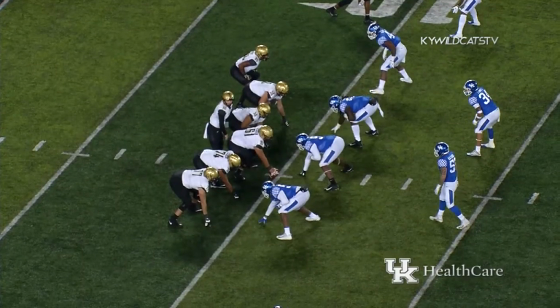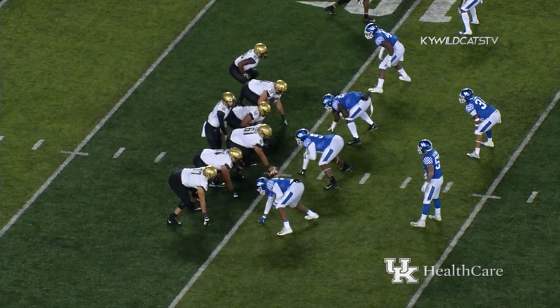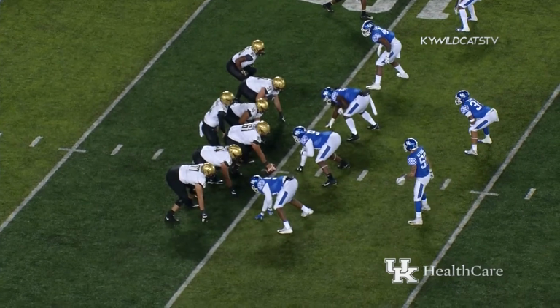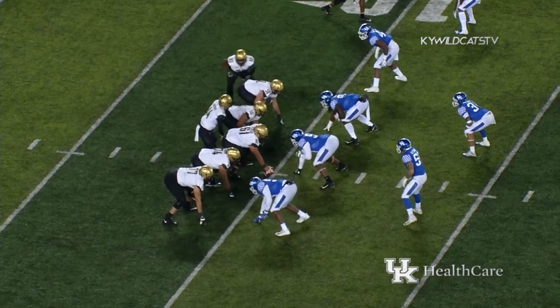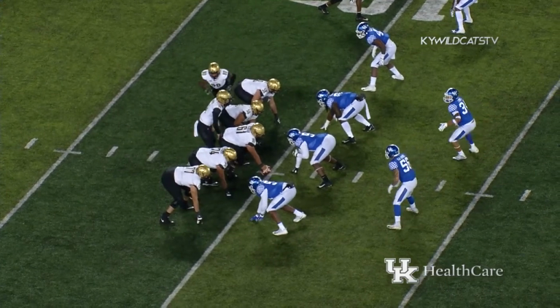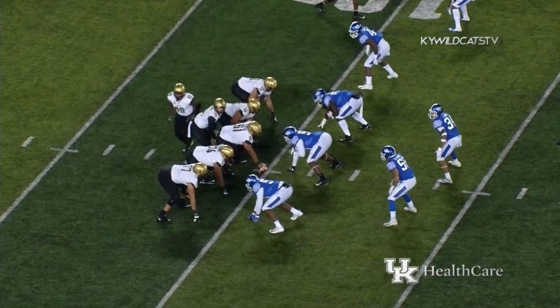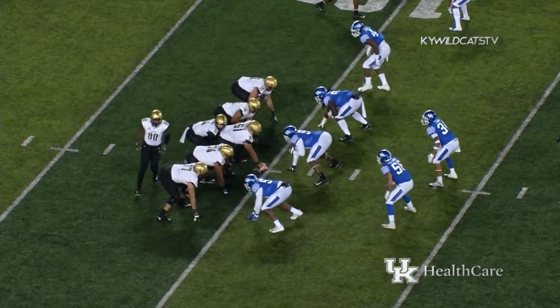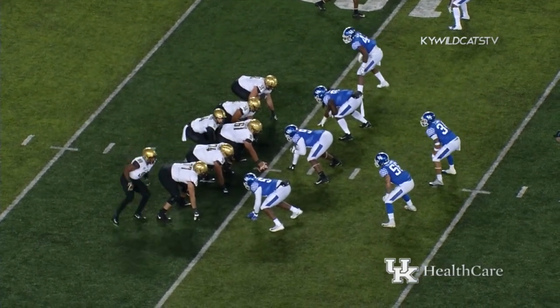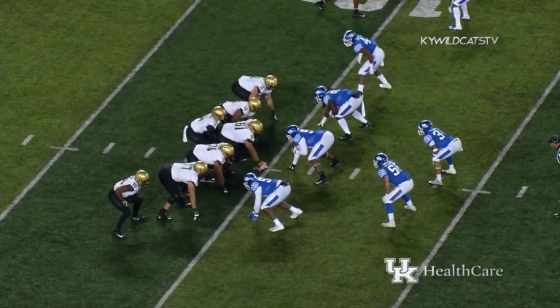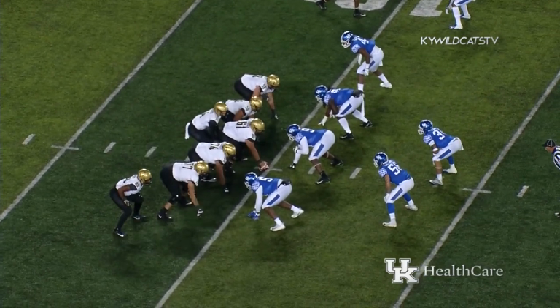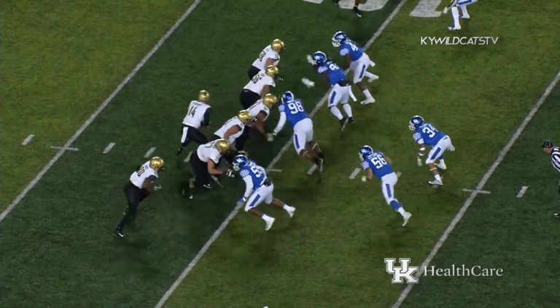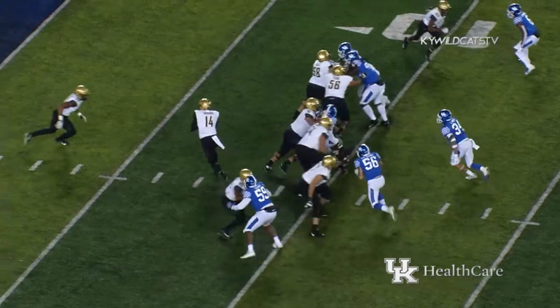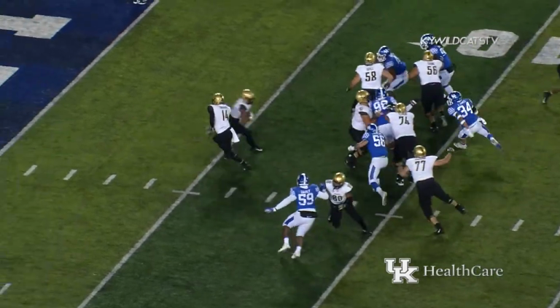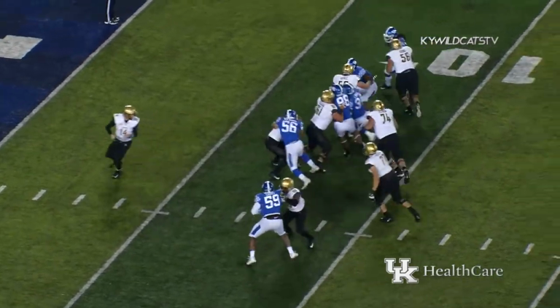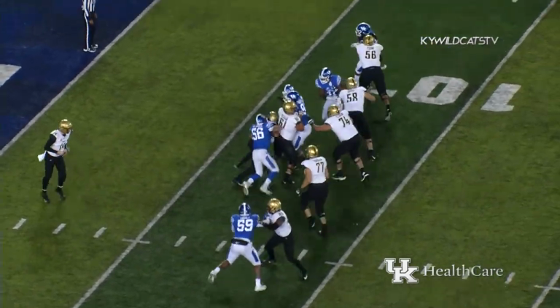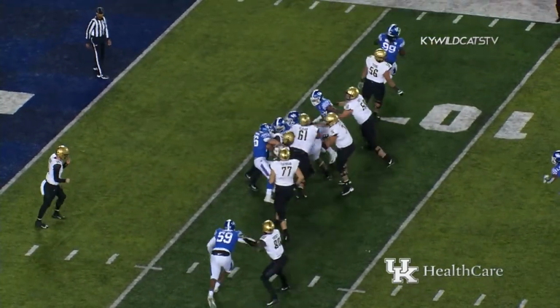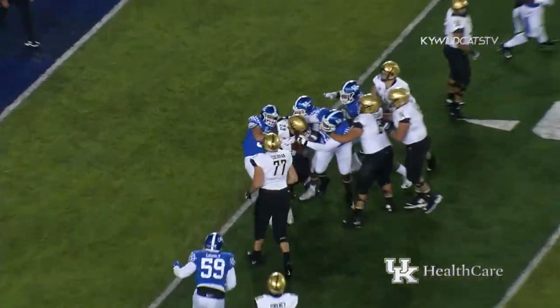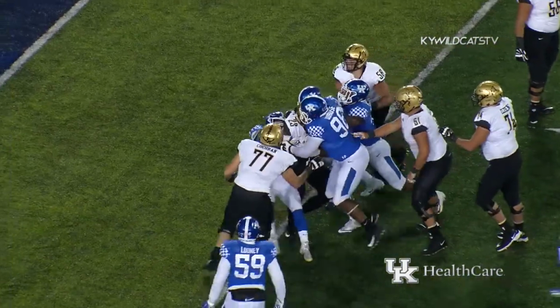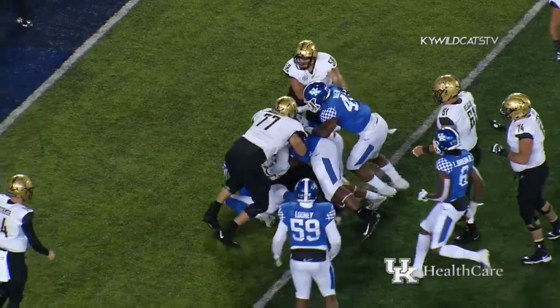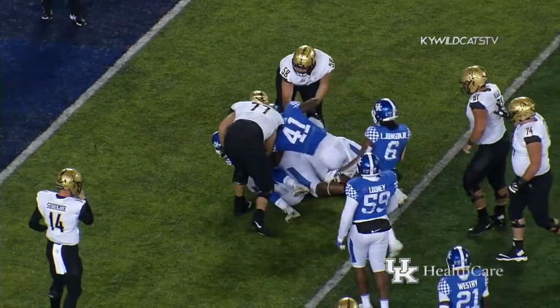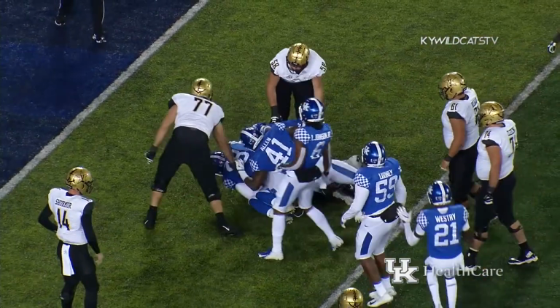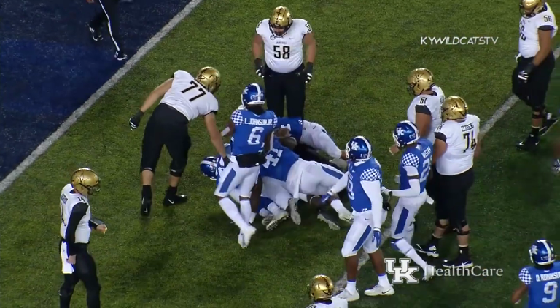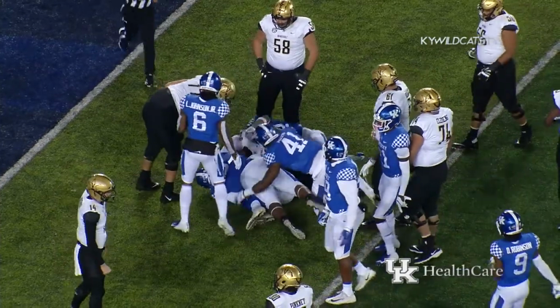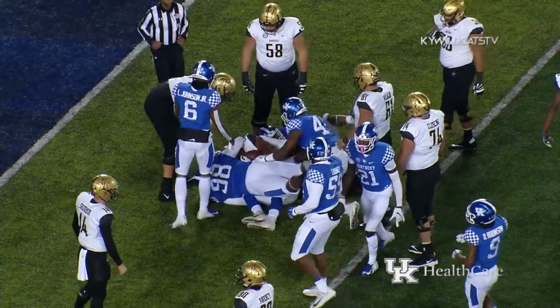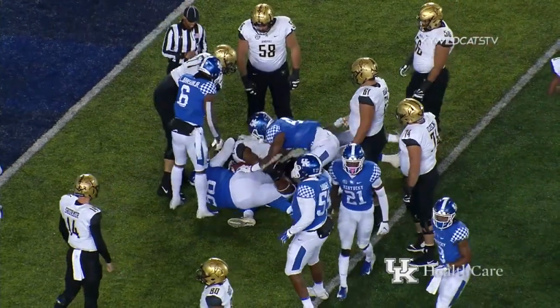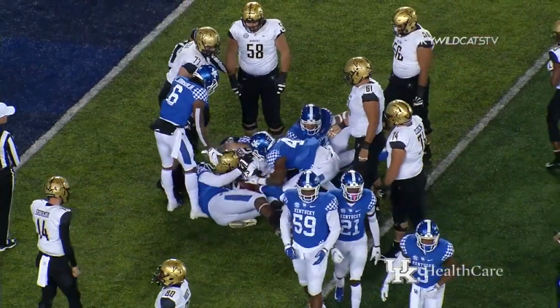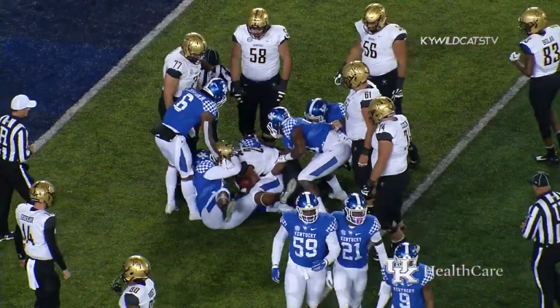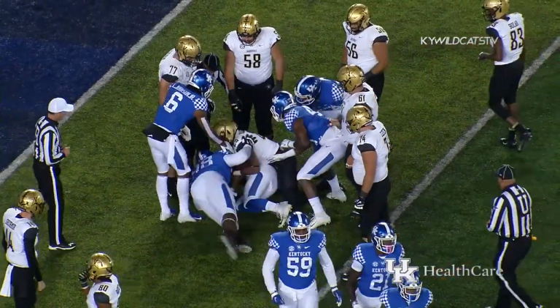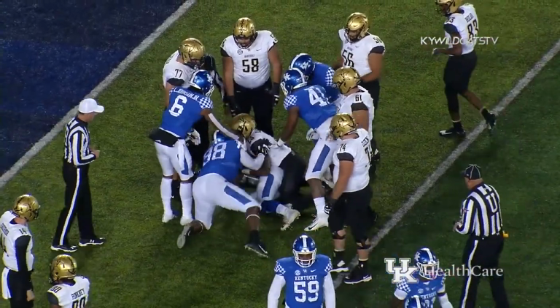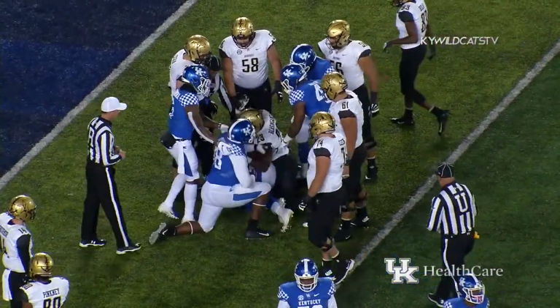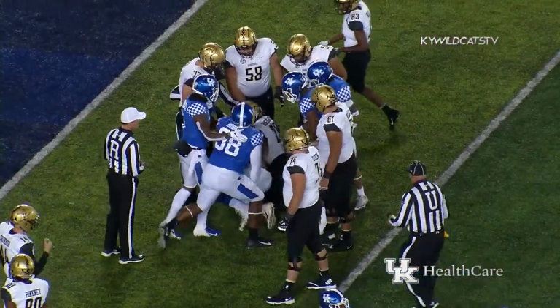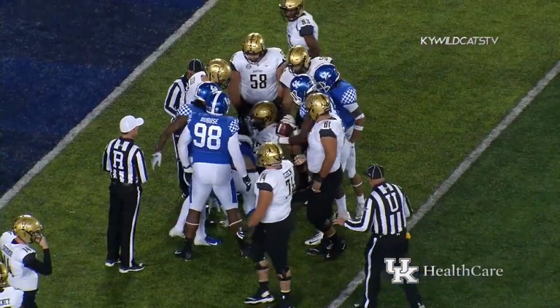Two wideouts right, one left. Tight end in motion to the right. Shermer, handoff in the backfield, and a tackle for a loss as Cash Daniel read it and knifed through to make the tackle for a loss of three, back at the seven-yard line.